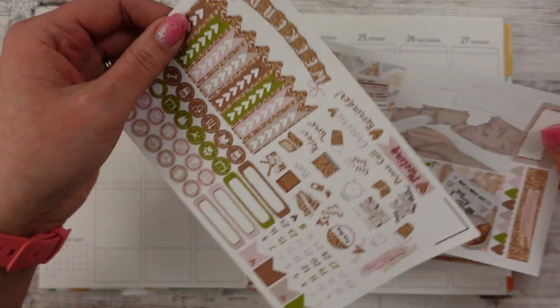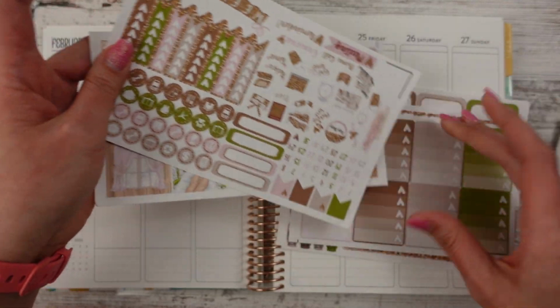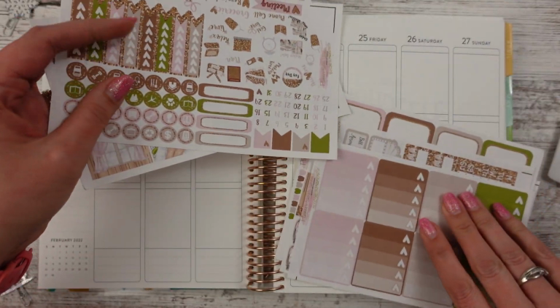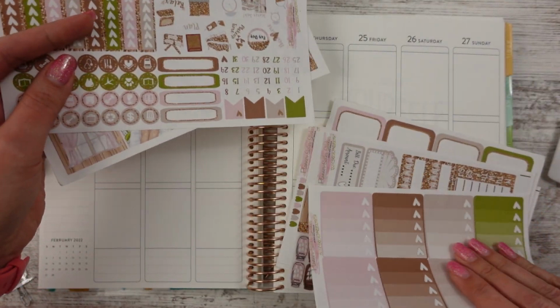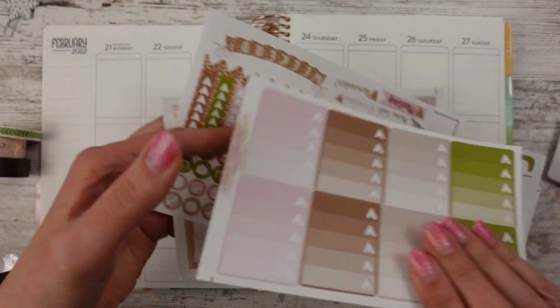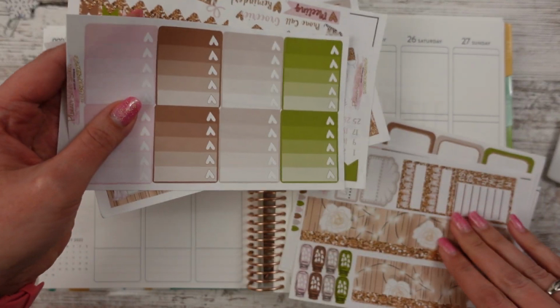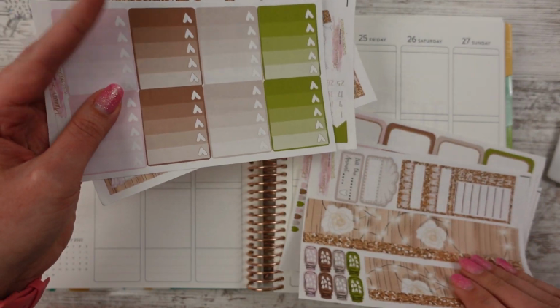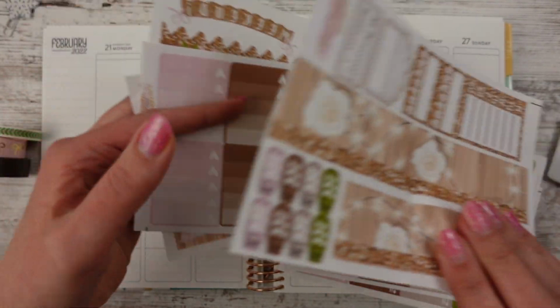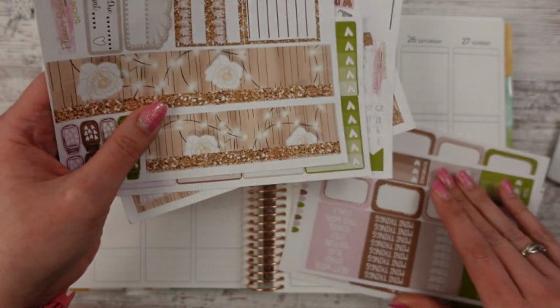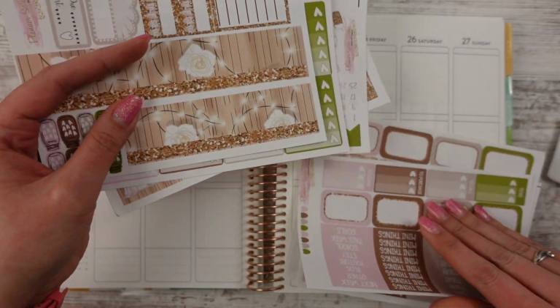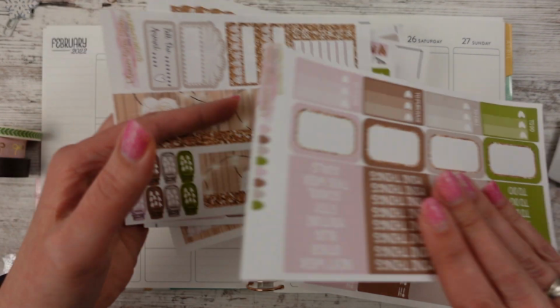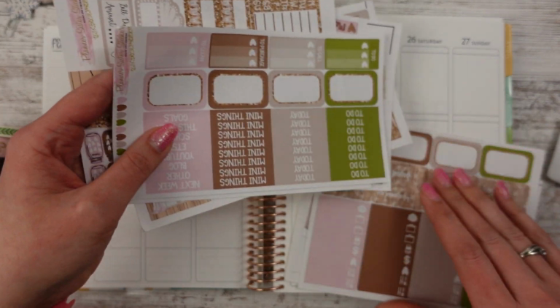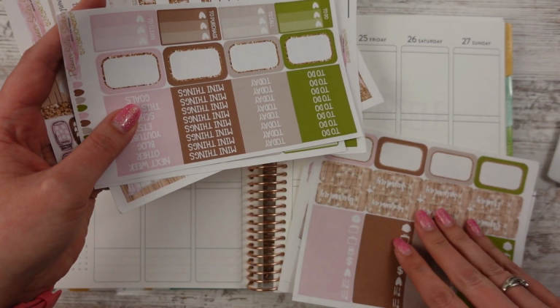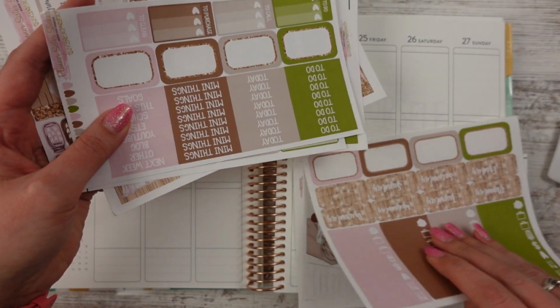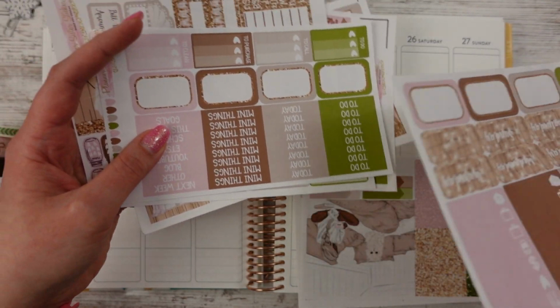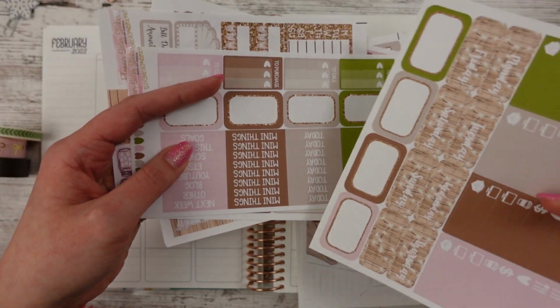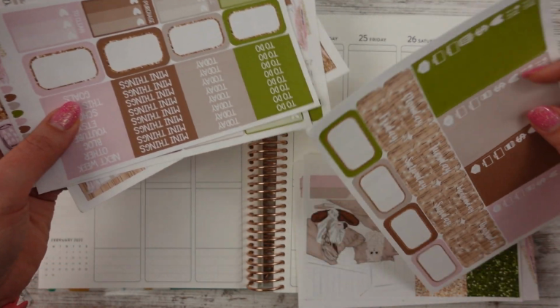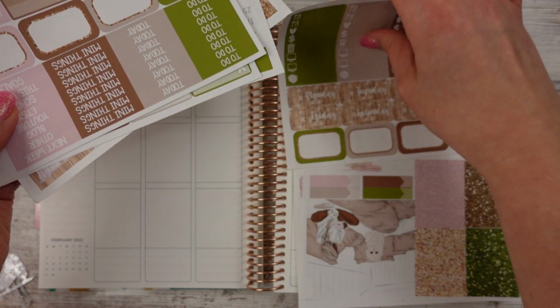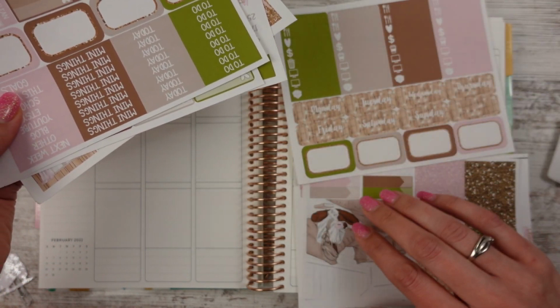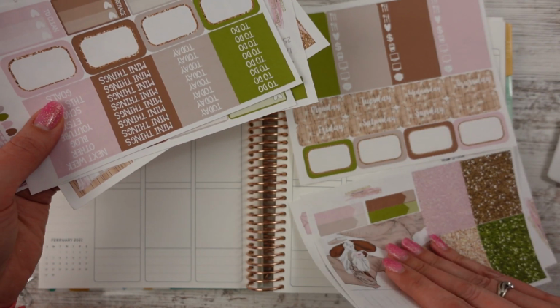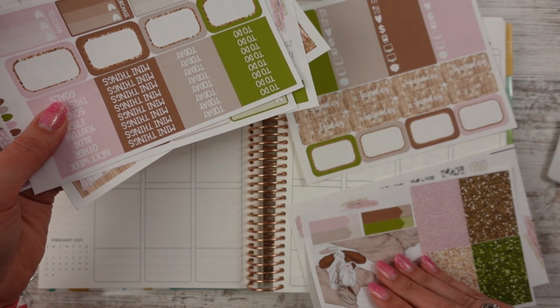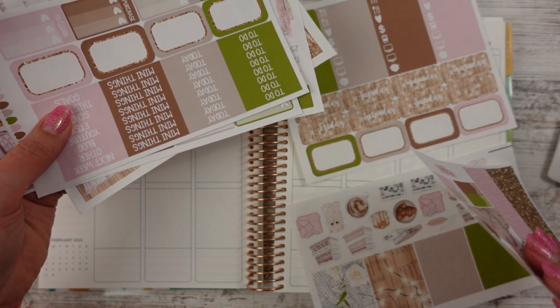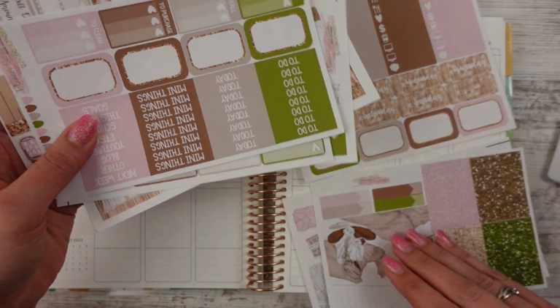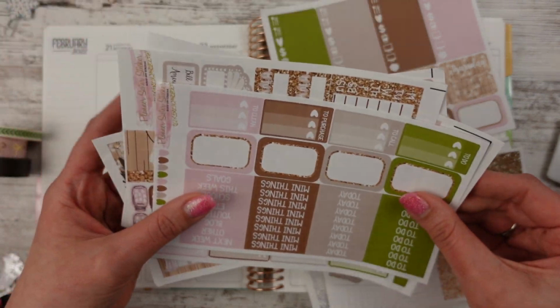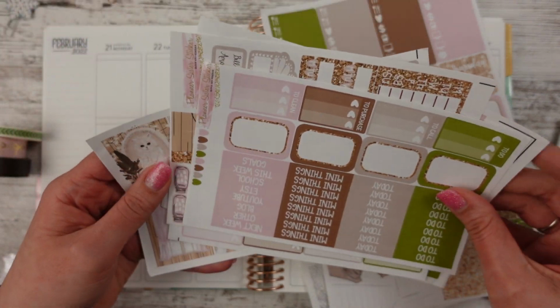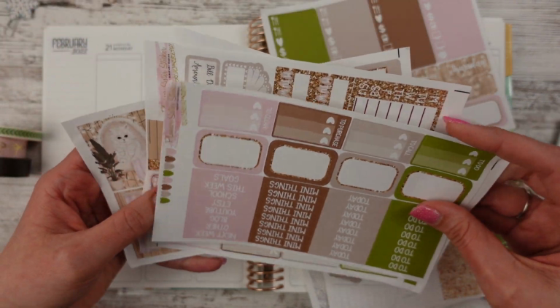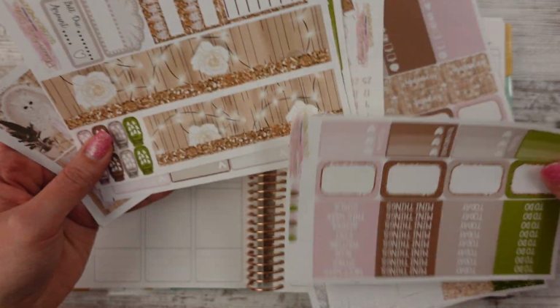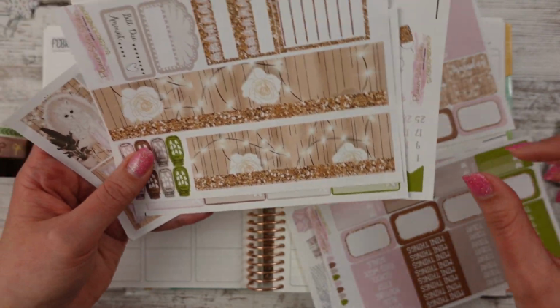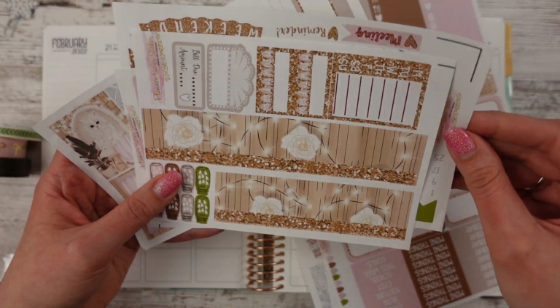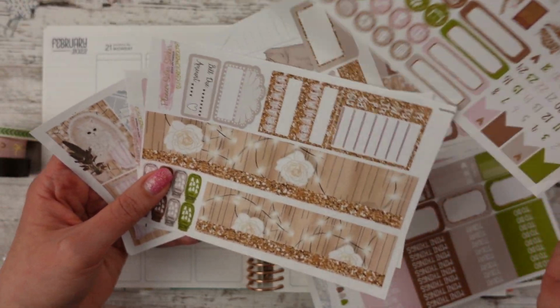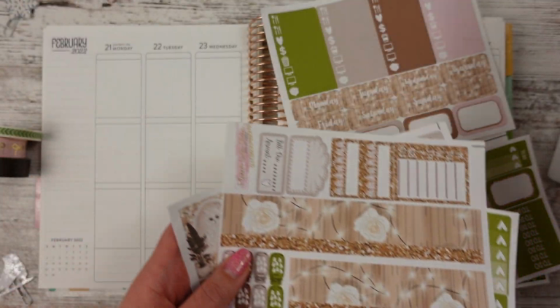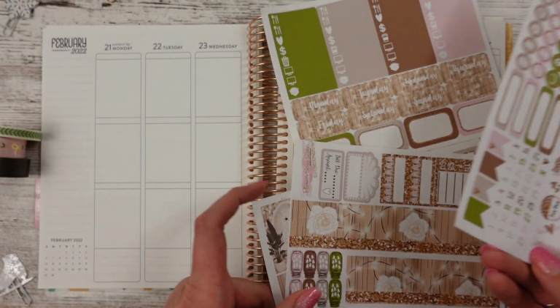So I do need to do my date covers — I didn't do them. I know. I feel like I'm out of sorts with filming and planning with these because it has been so long. So it's good to be back. Trying to find my dates.